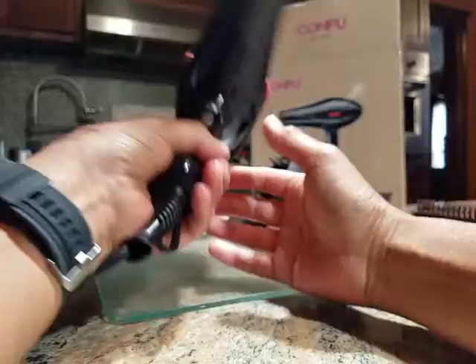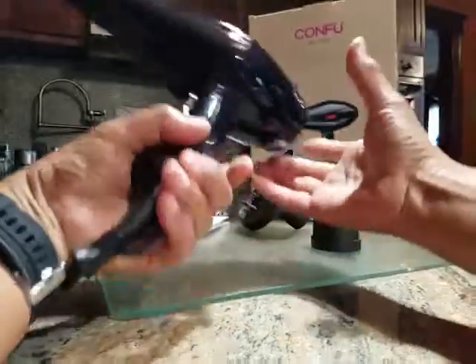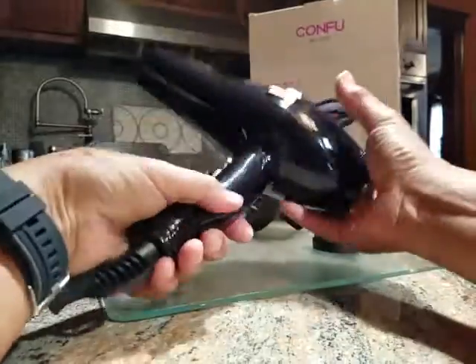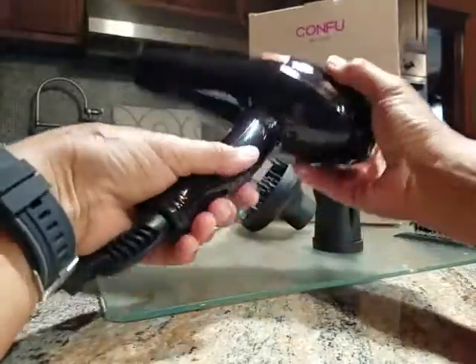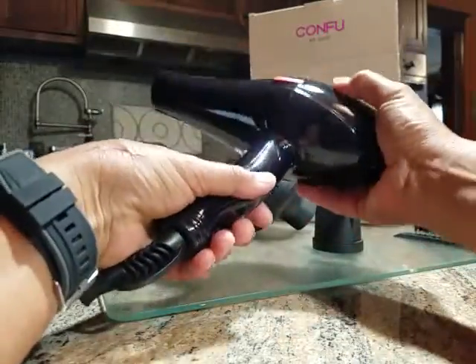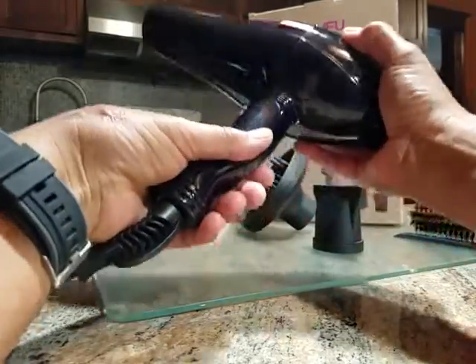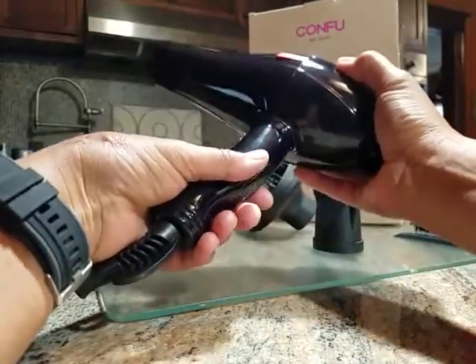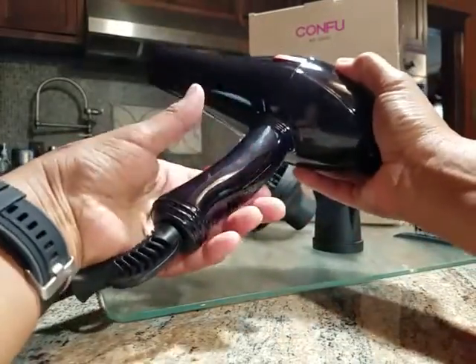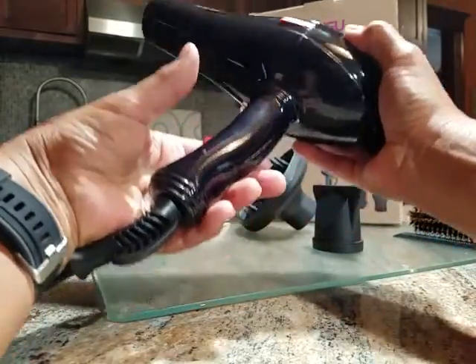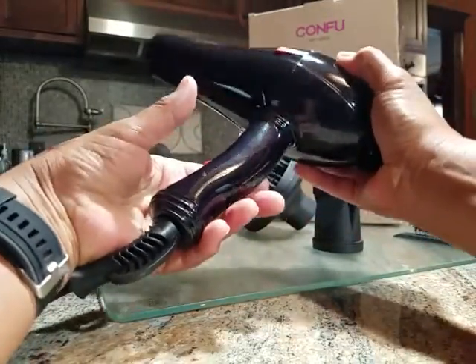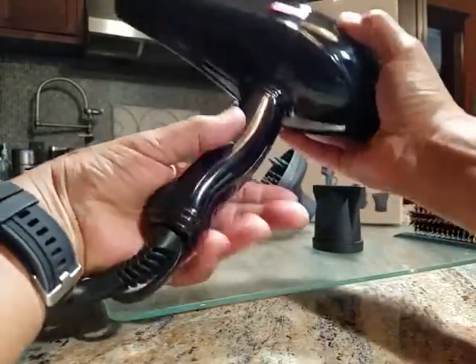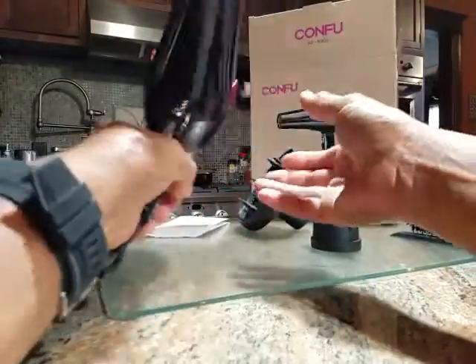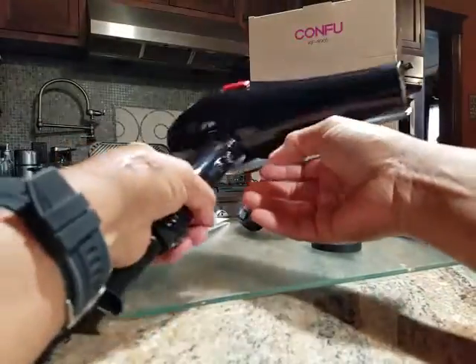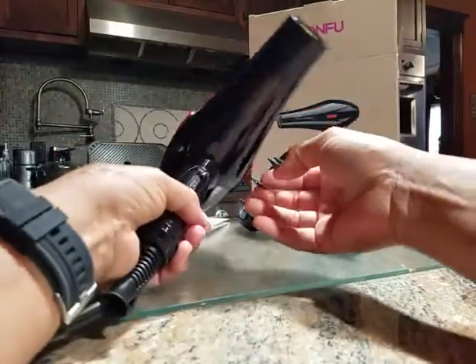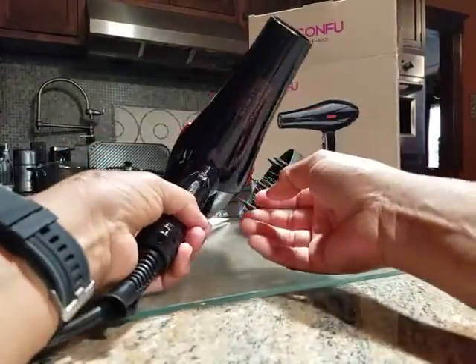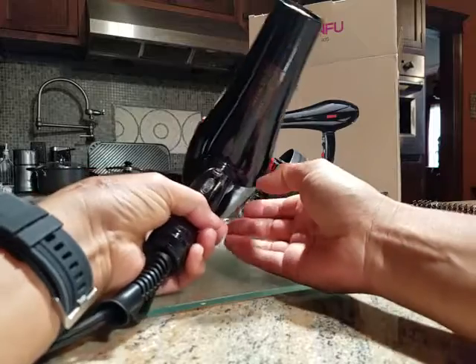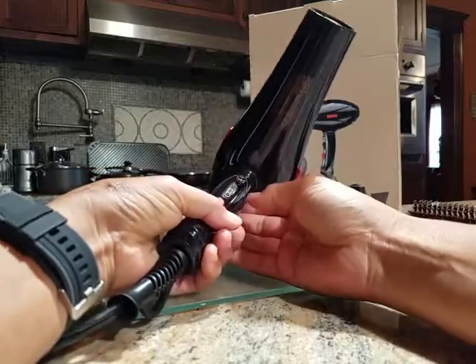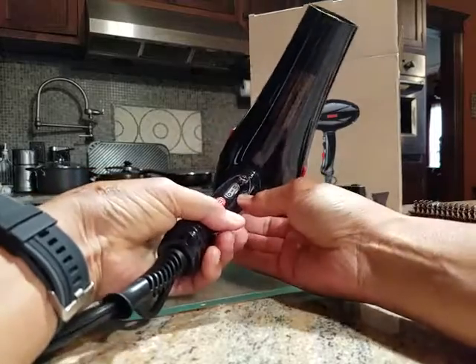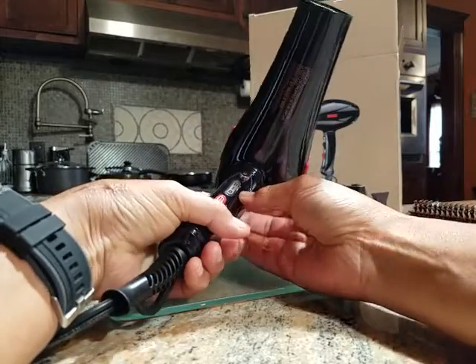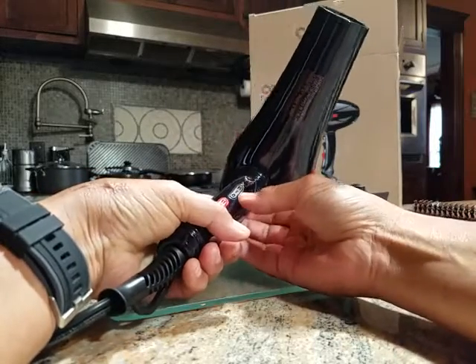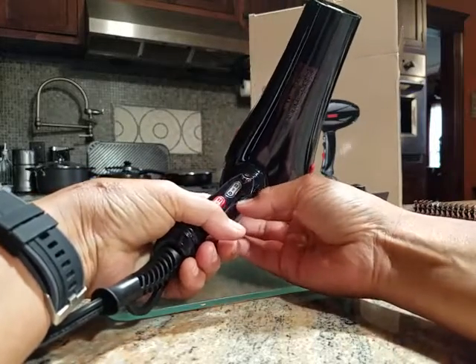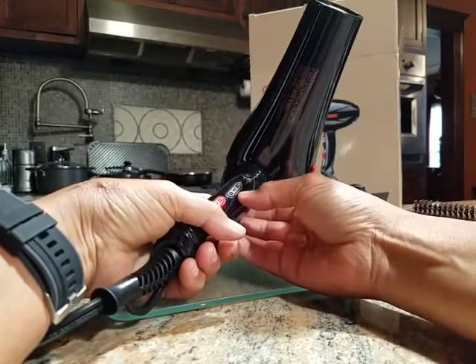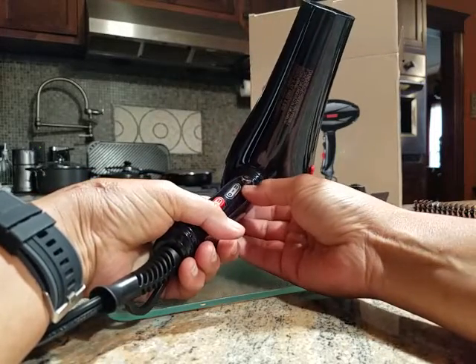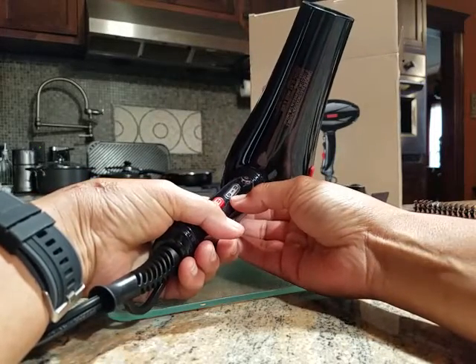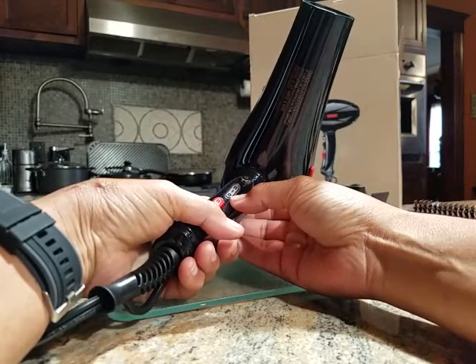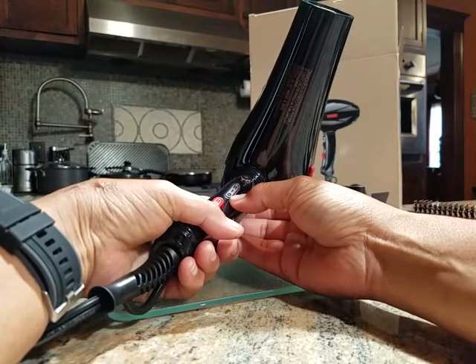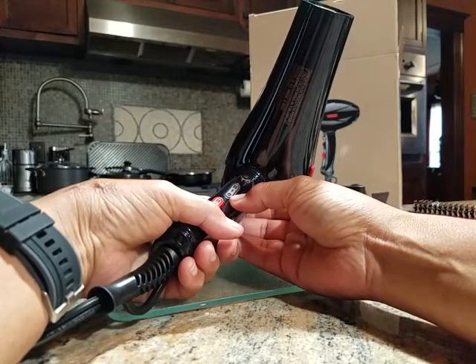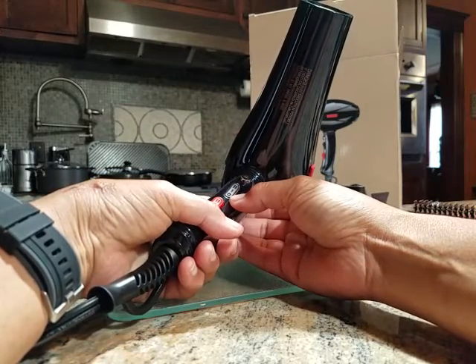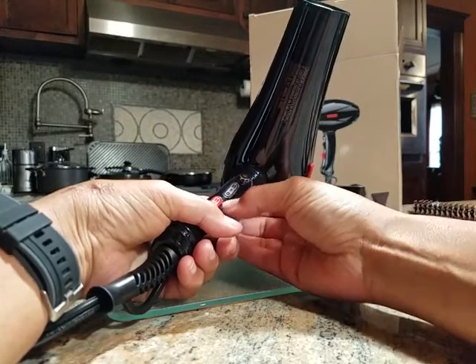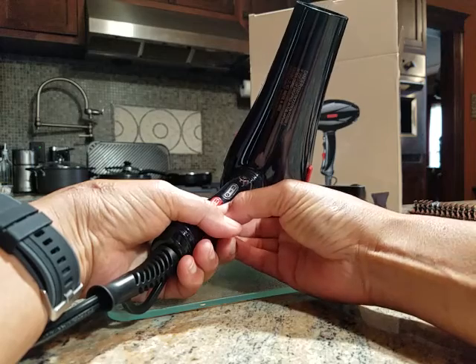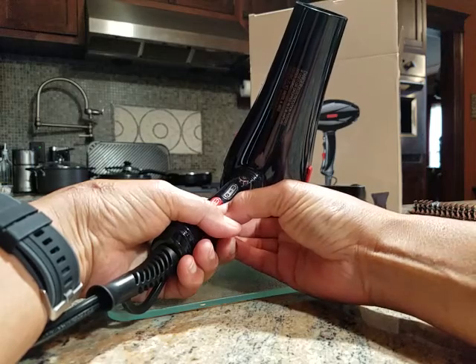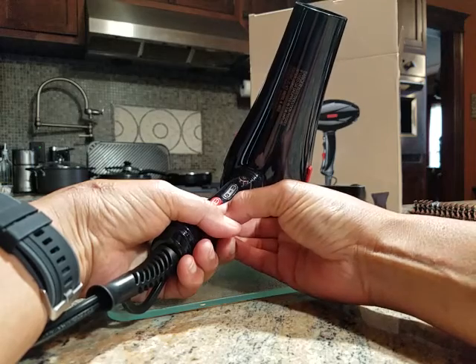Operation feels good — nice and heavy, not too heavy, but nice and solid. The black switch is for cold operation and the red for hot.